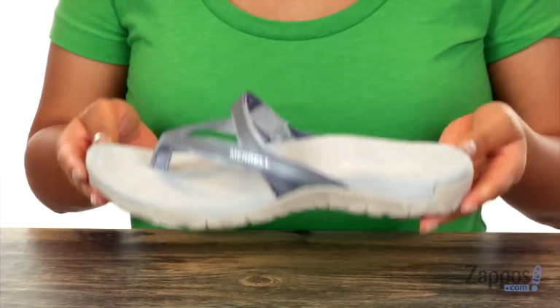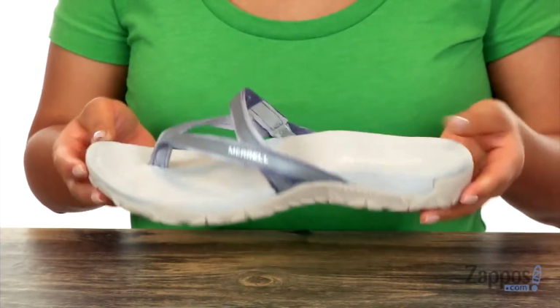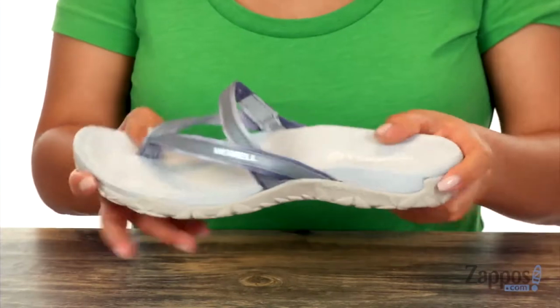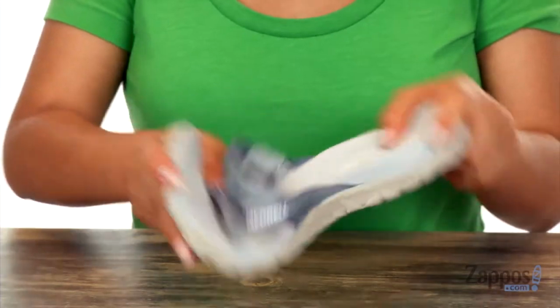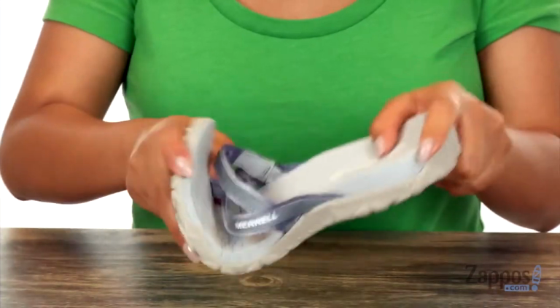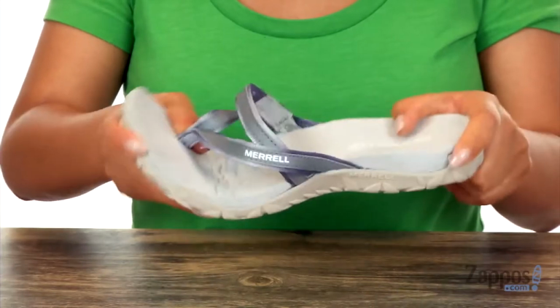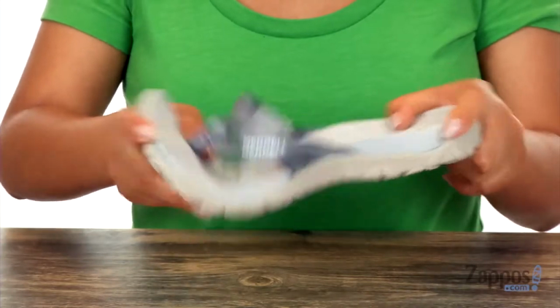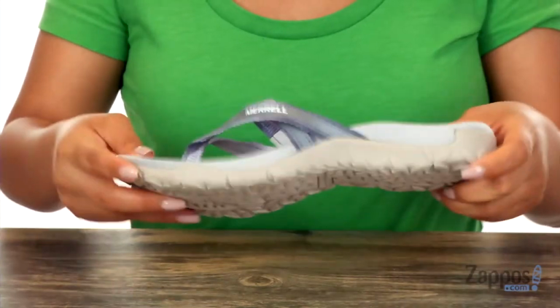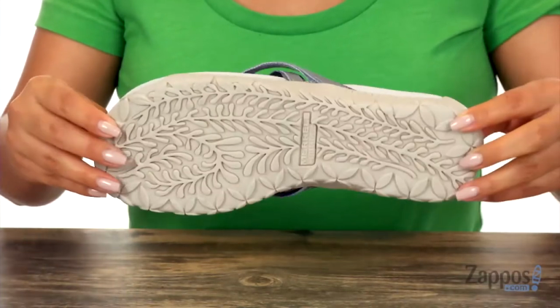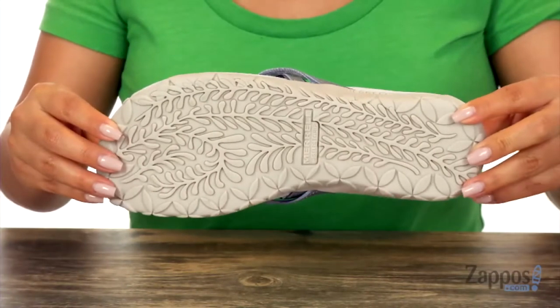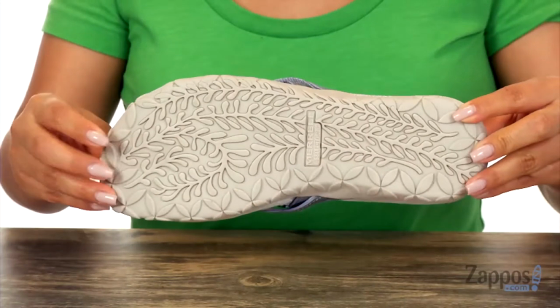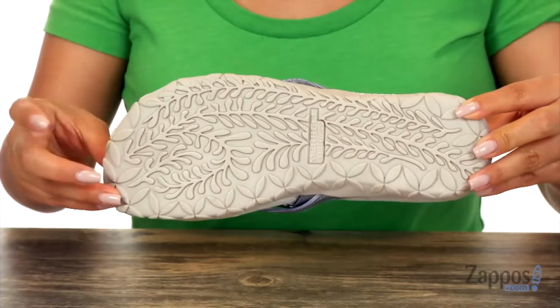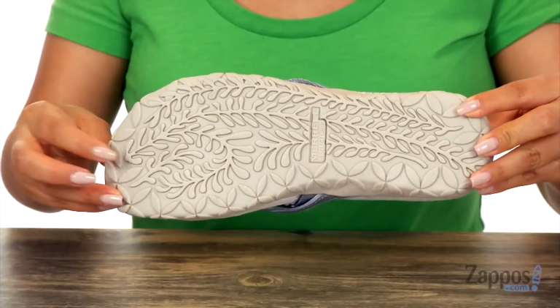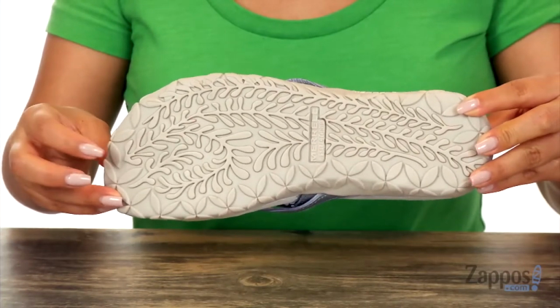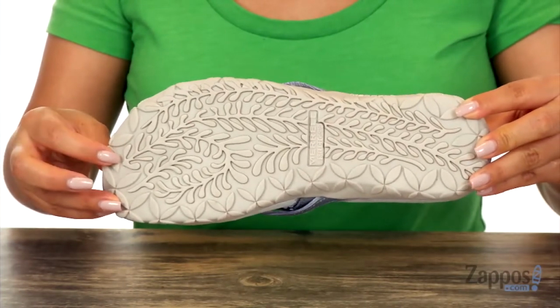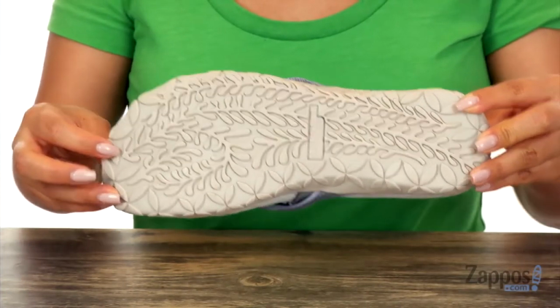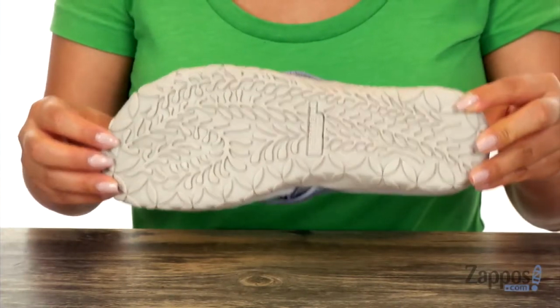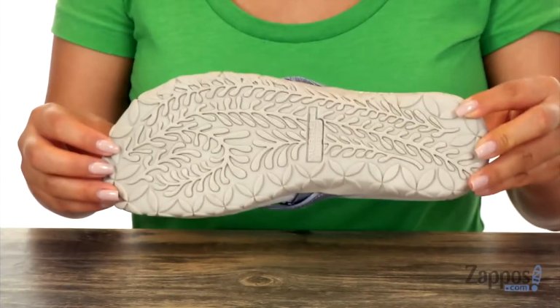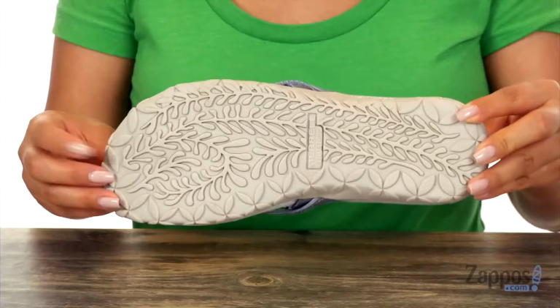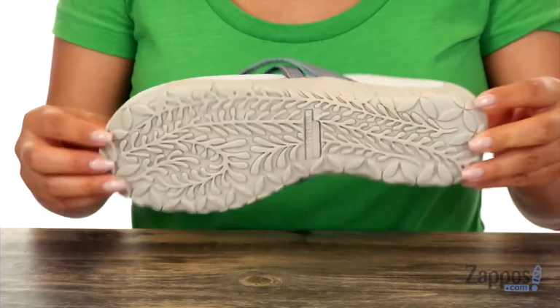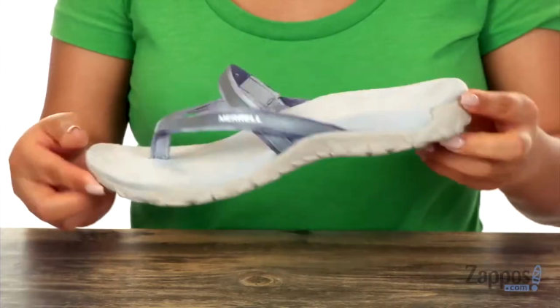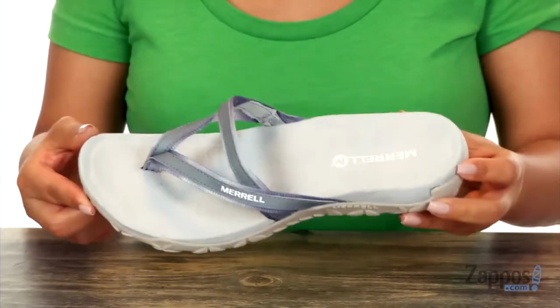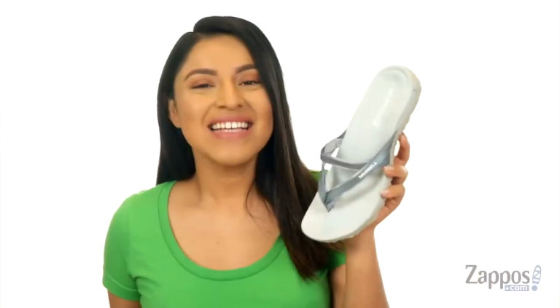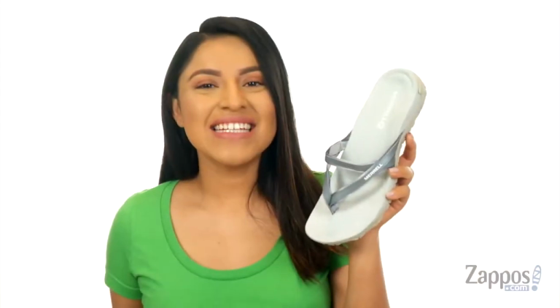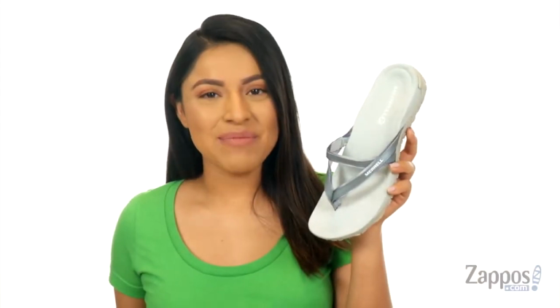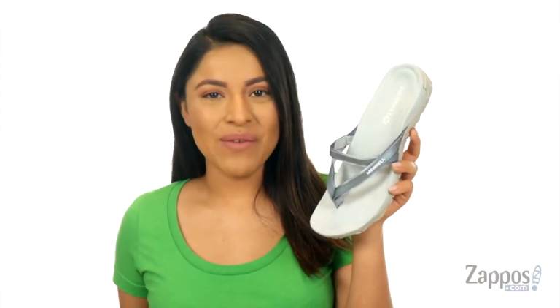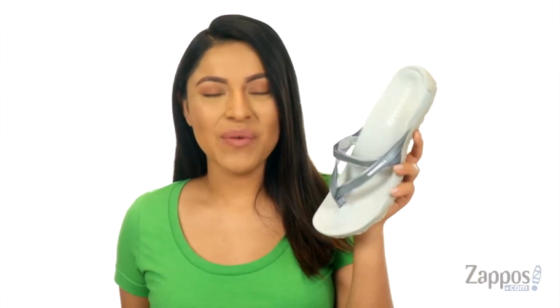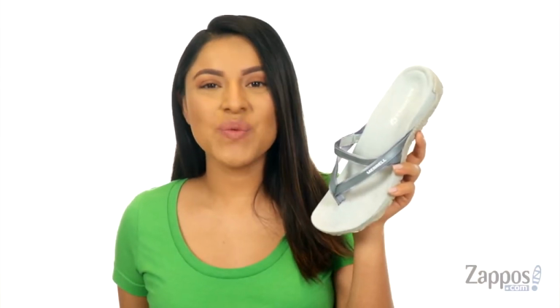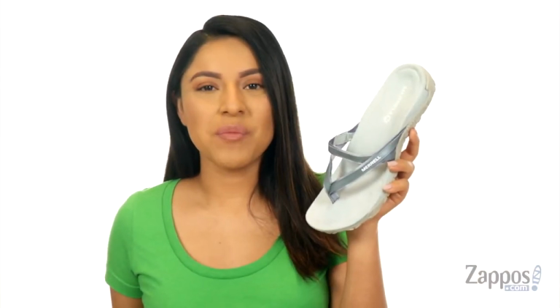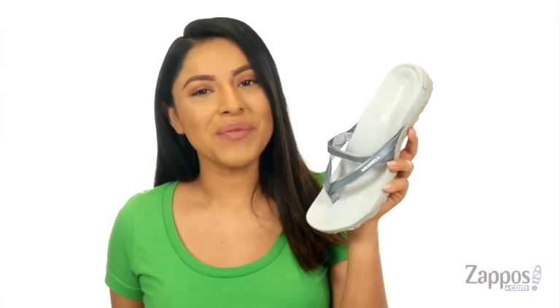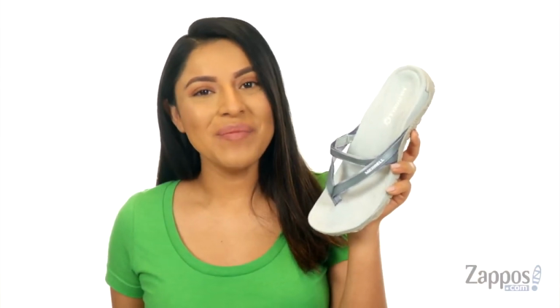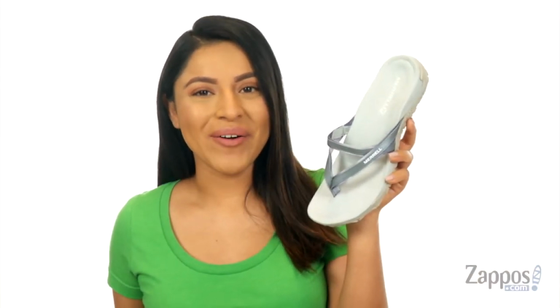They're very lightweight and also super flexible. At the bottom there is an M-Select grip that delivers durable traction and grip. Slide into absolute comfort with this wonderful pair from Merrill.